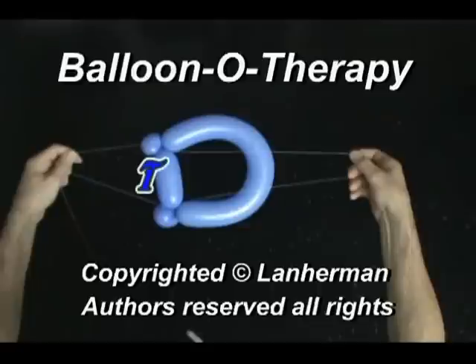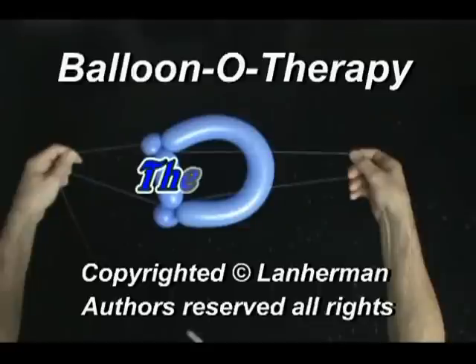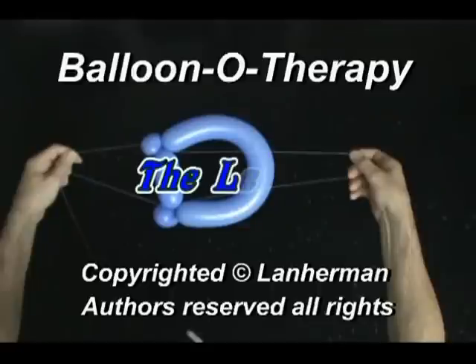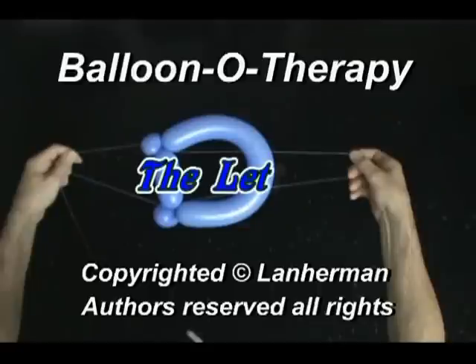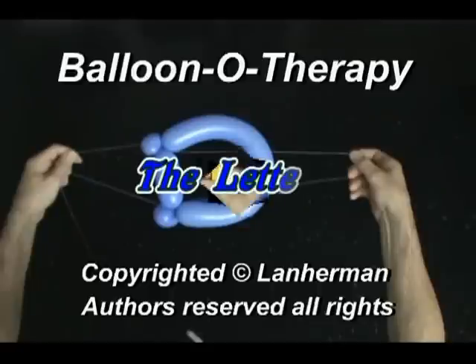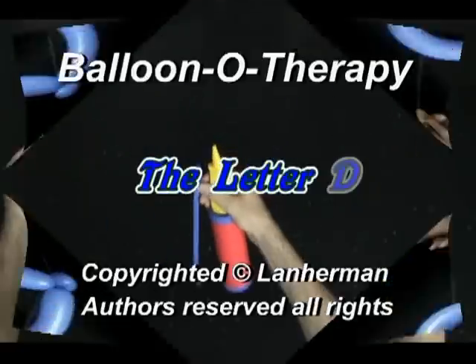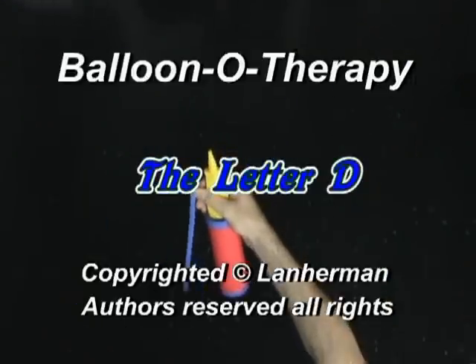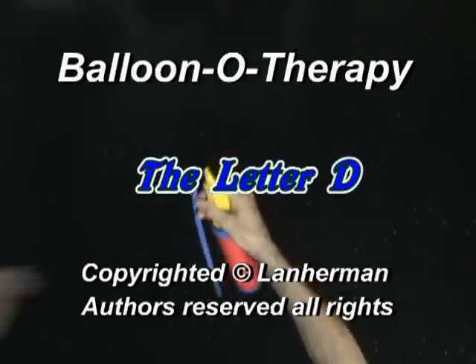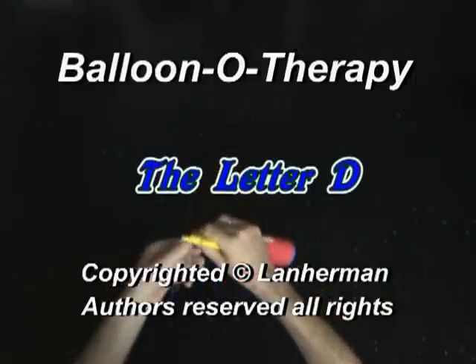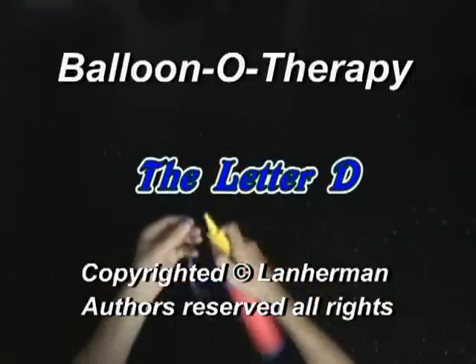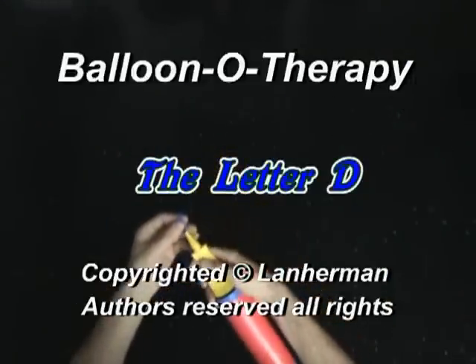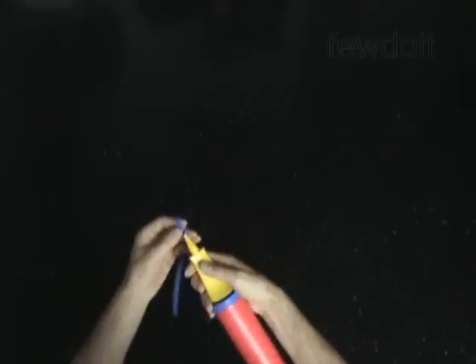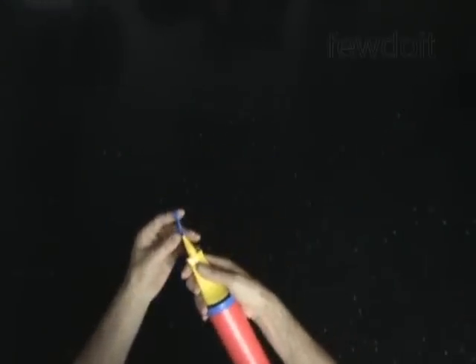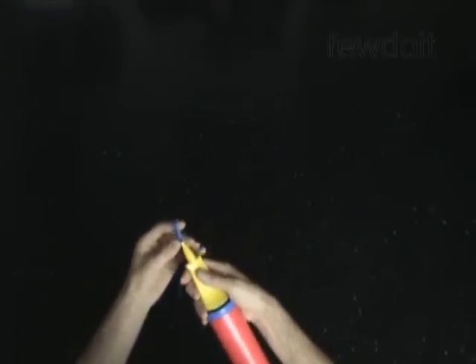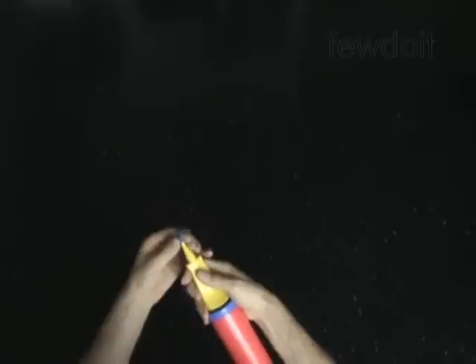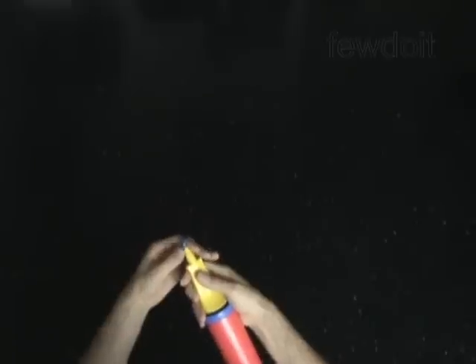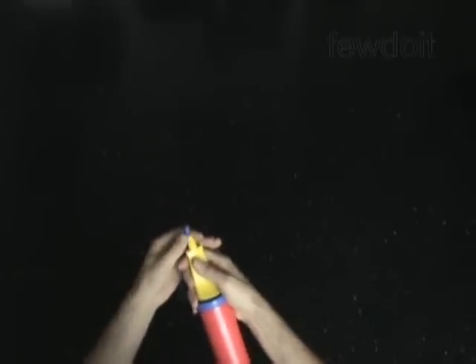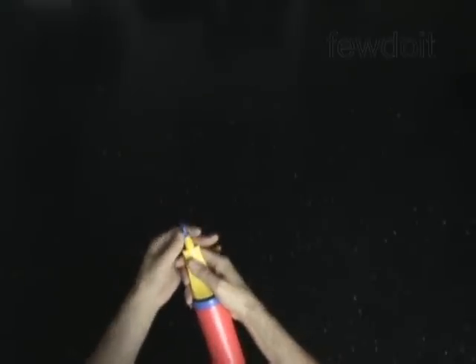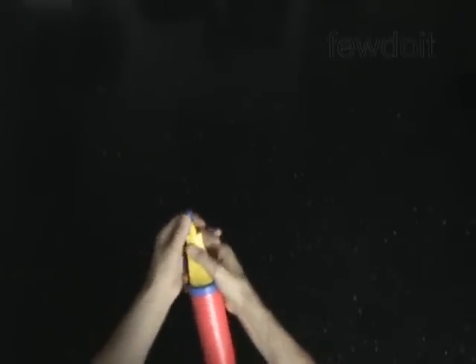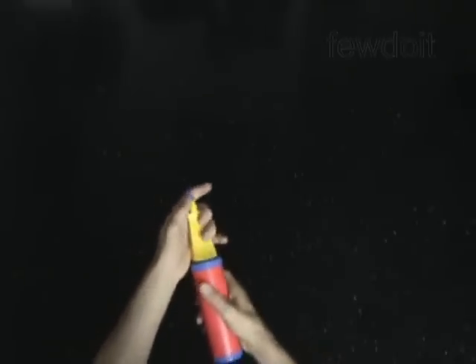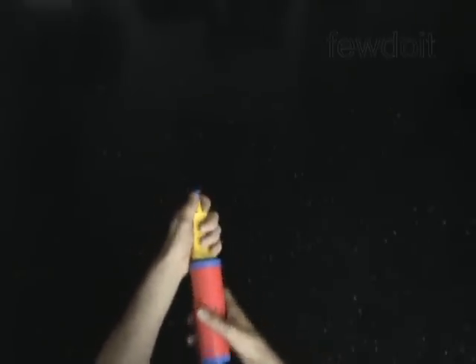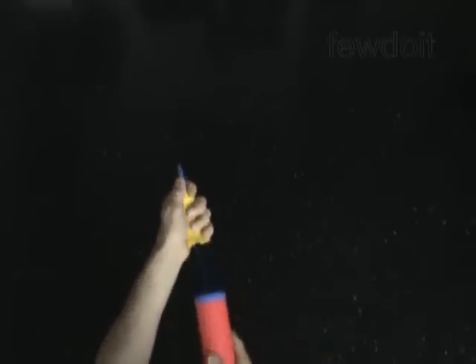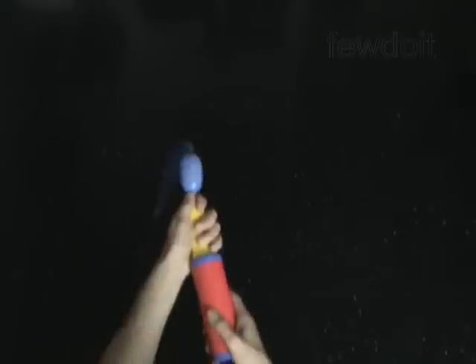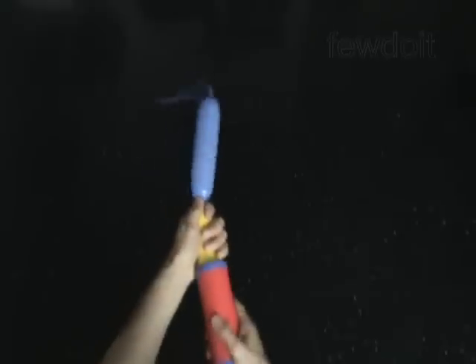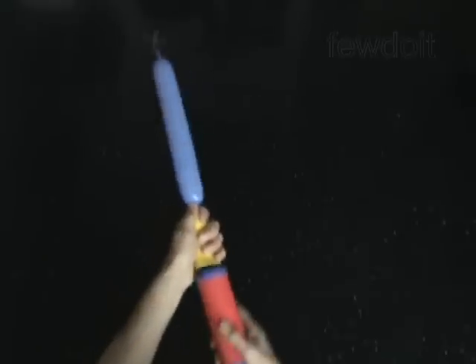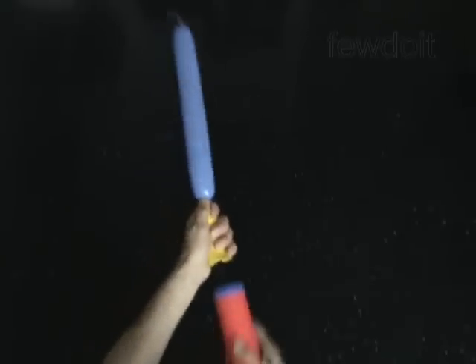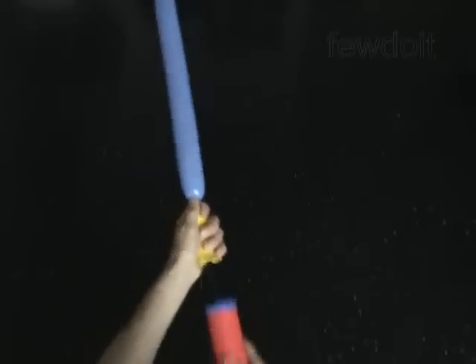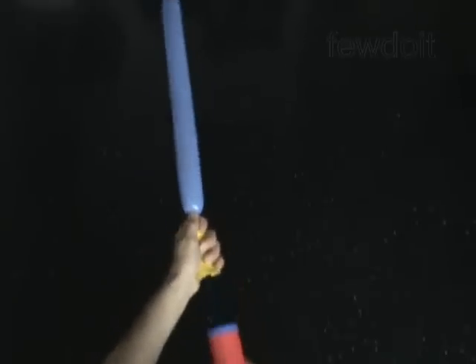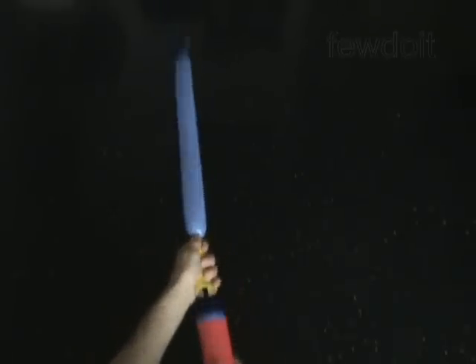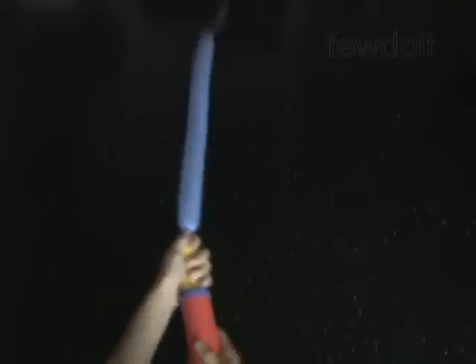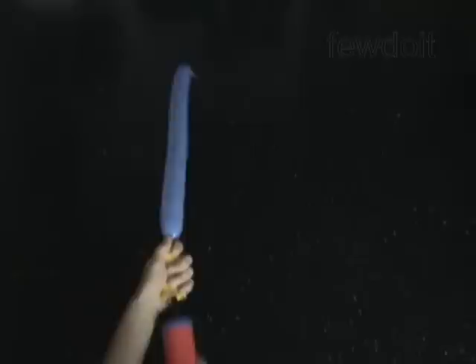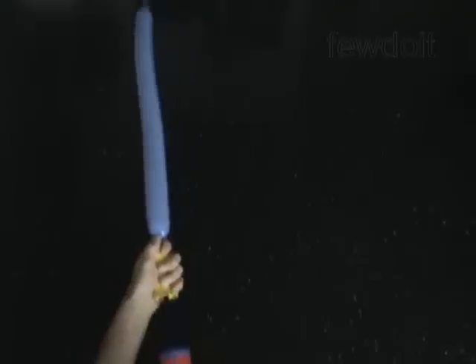Hello. We are going to make a letter D. Inflate a balloon leaving a 4 inch flat tail.